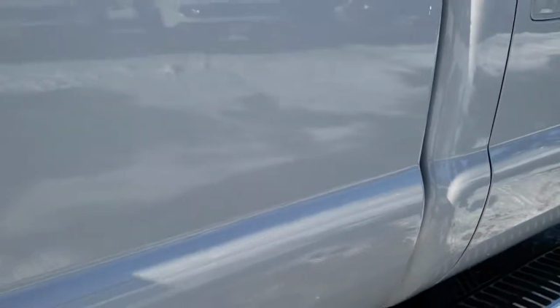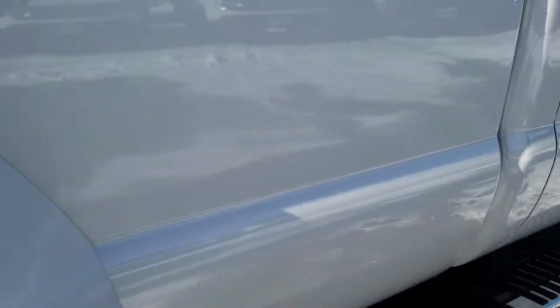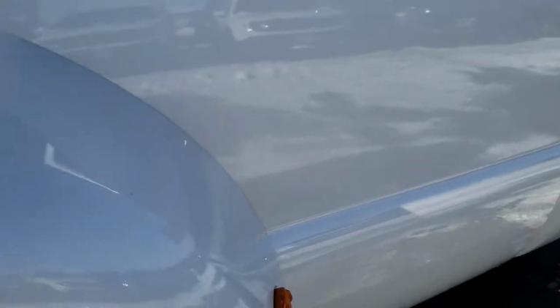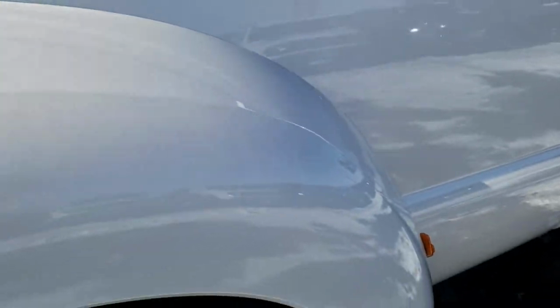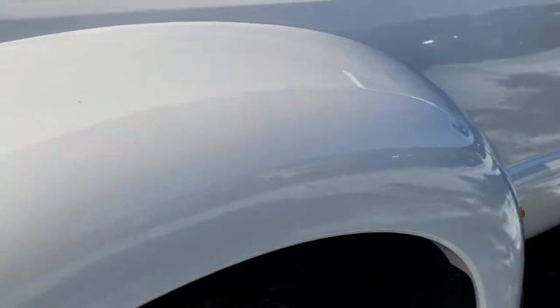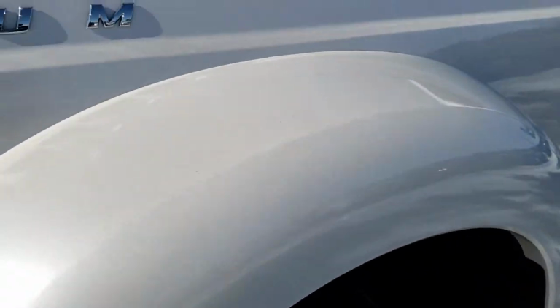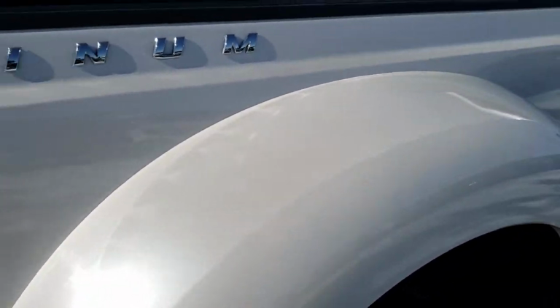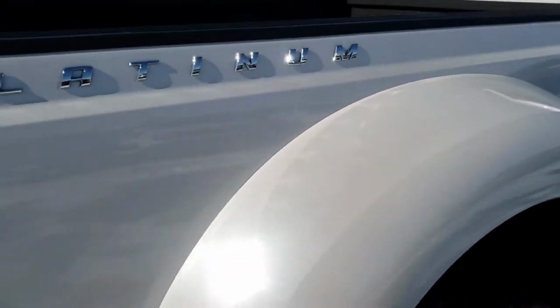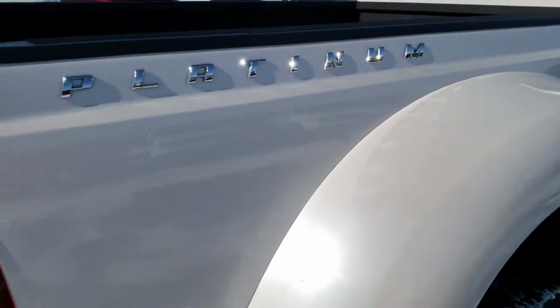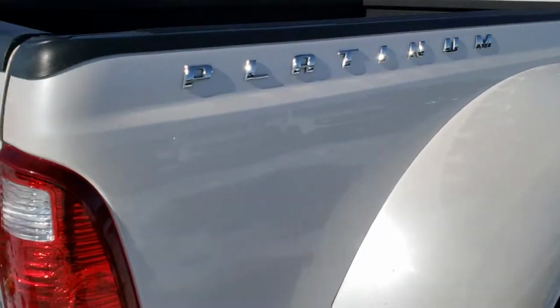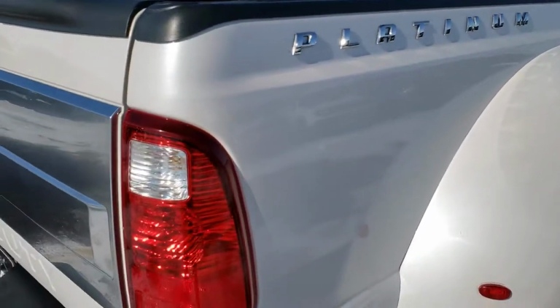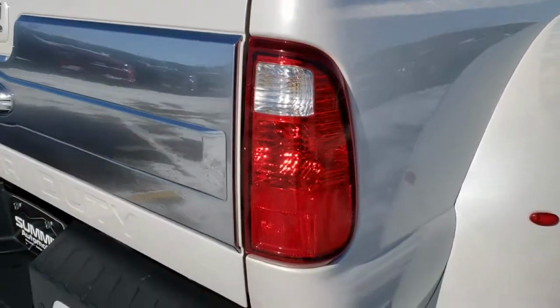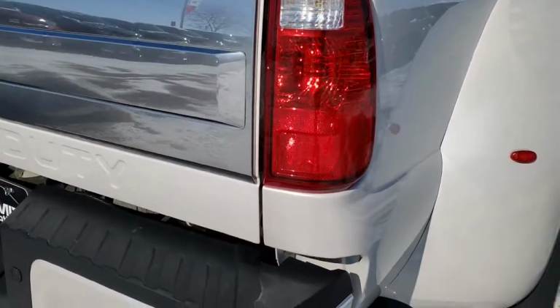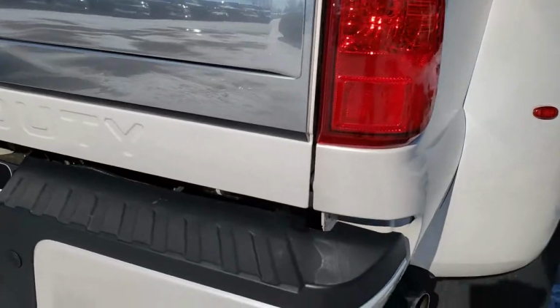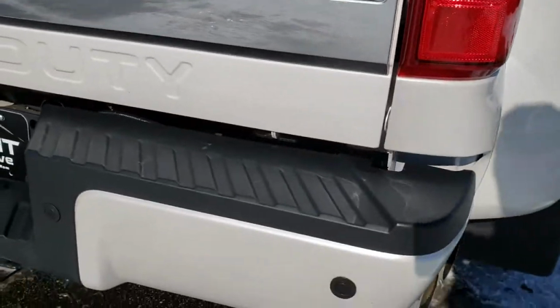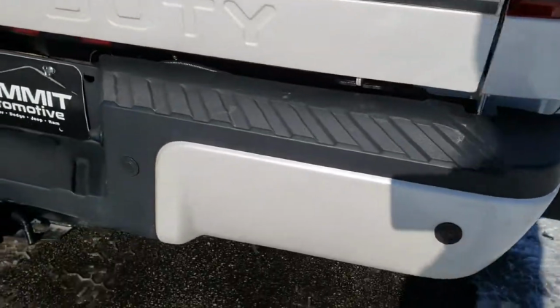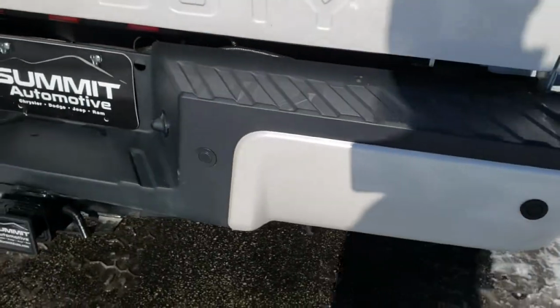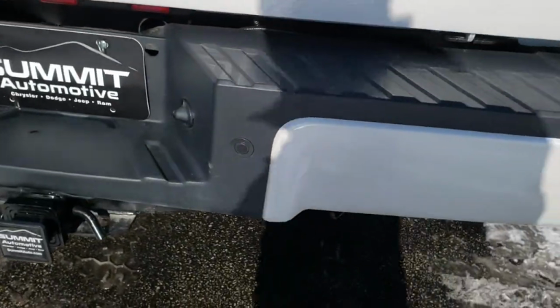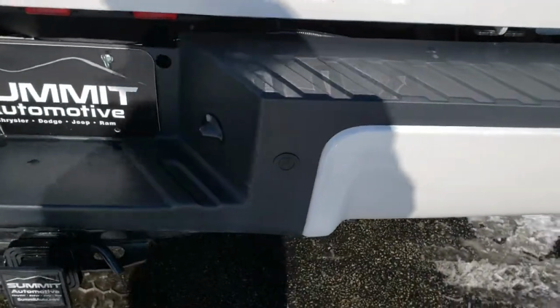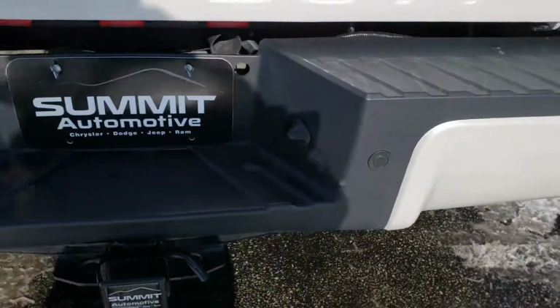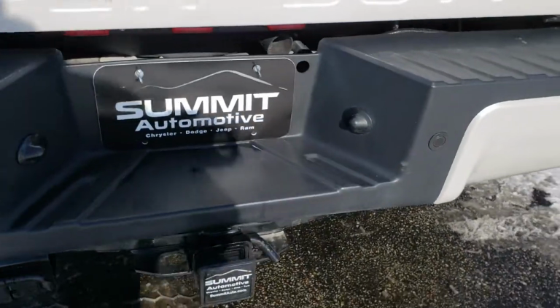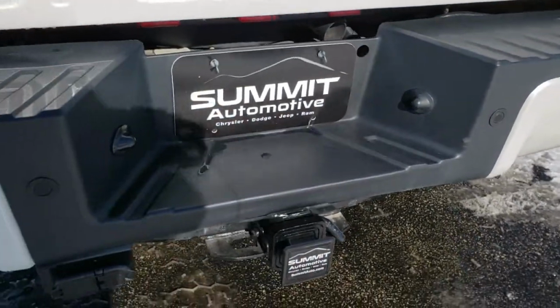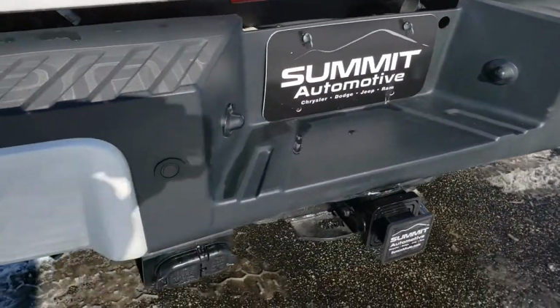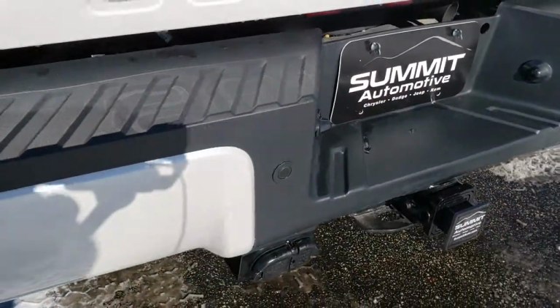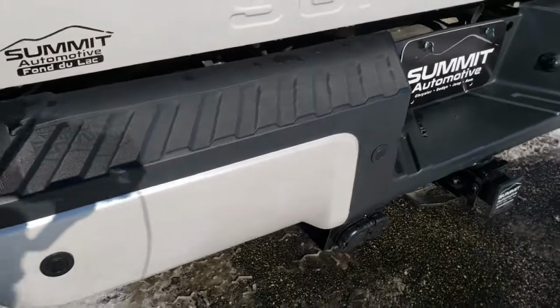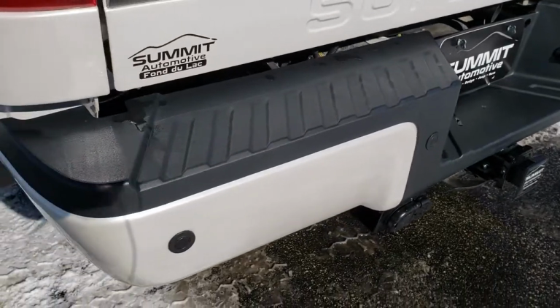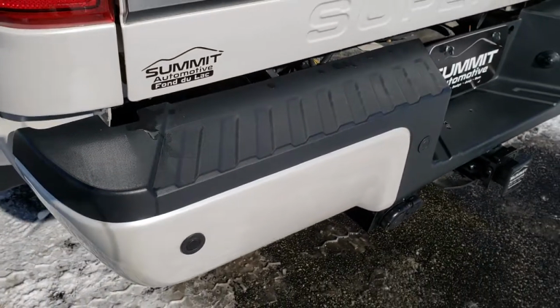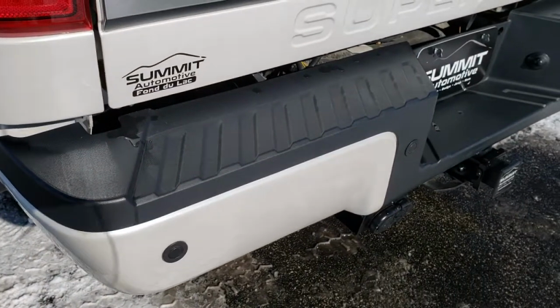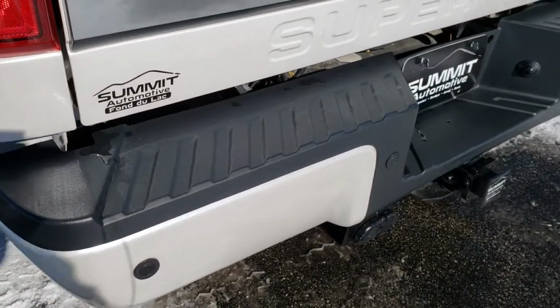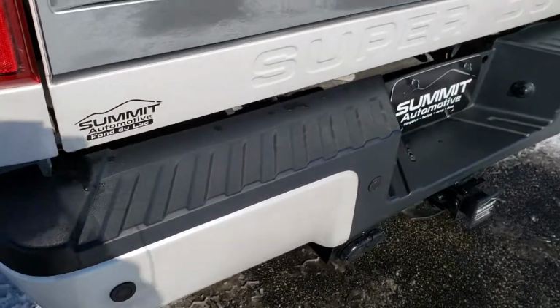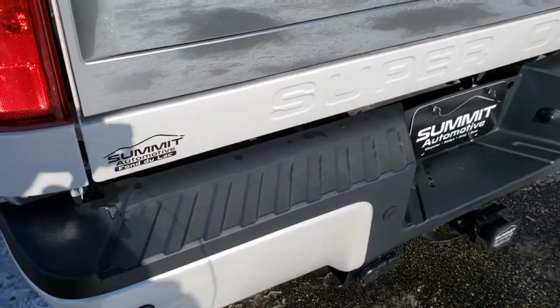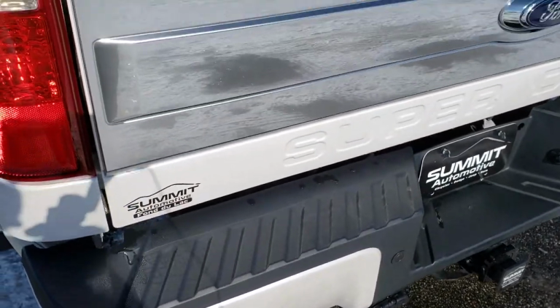We want to make sure you get the most accurate representation, so when you get here, there are absolutely no surprises. As we come around to the back of the vehicle, you can see the rear bumper is in excellent shape. It does, of course, have a full towing package, which includes receiver hitch, 4-pin, and 7-pin wiring.